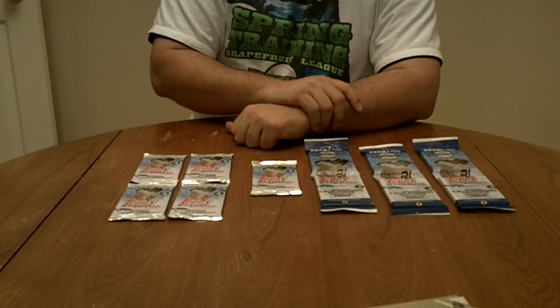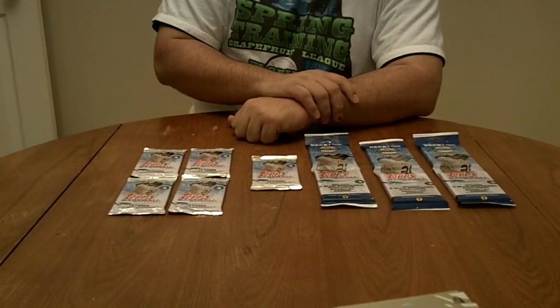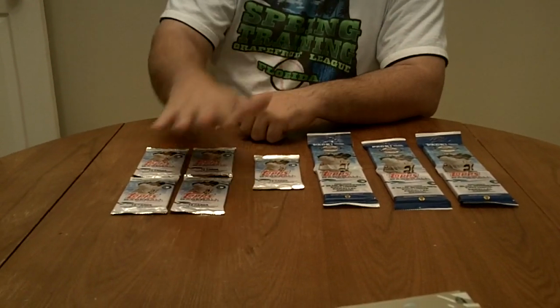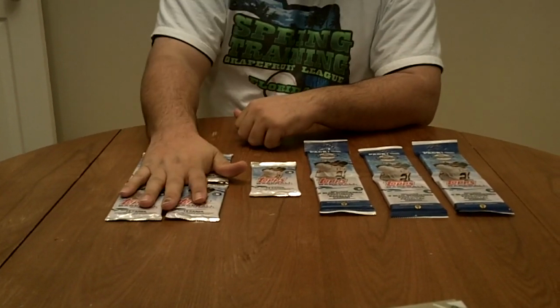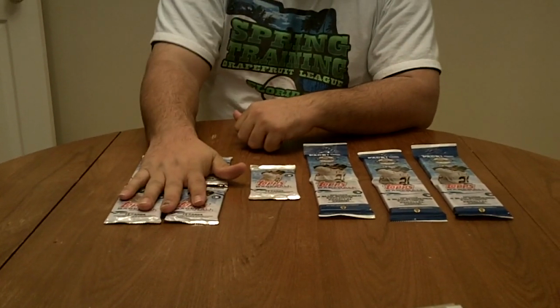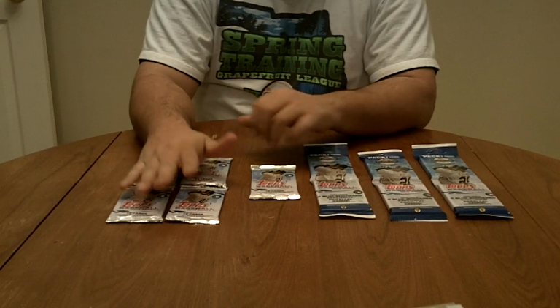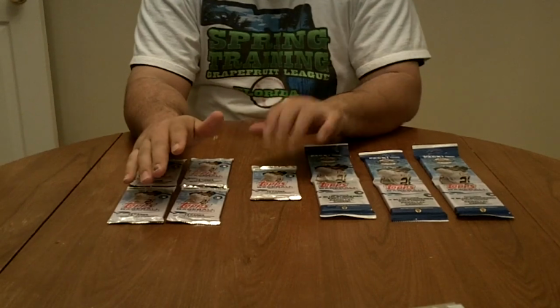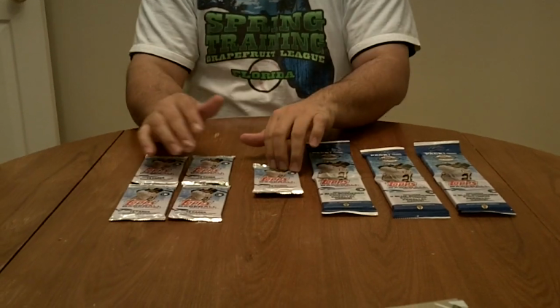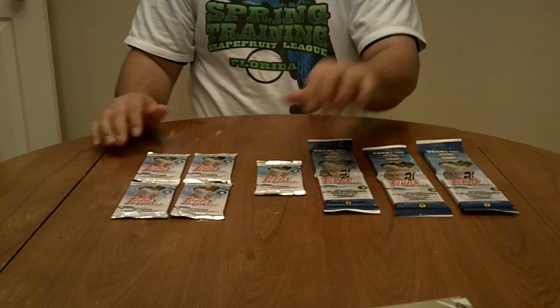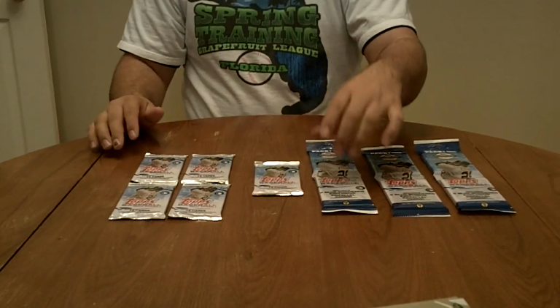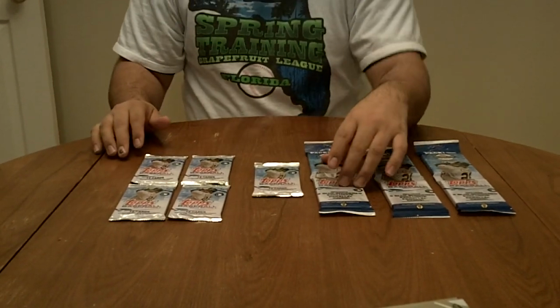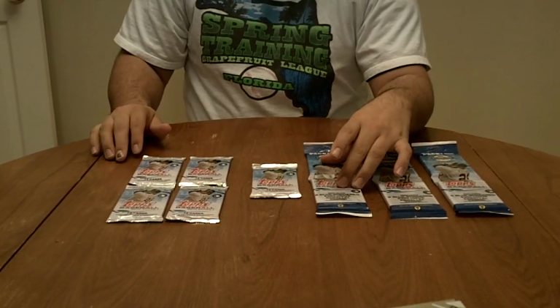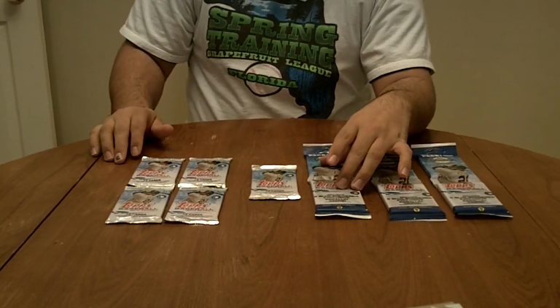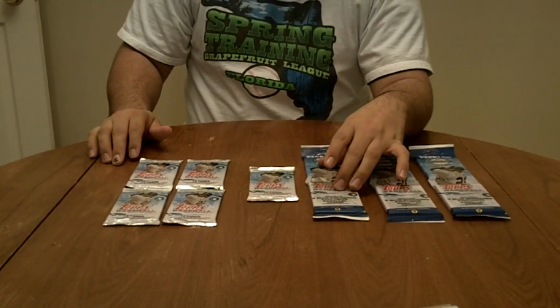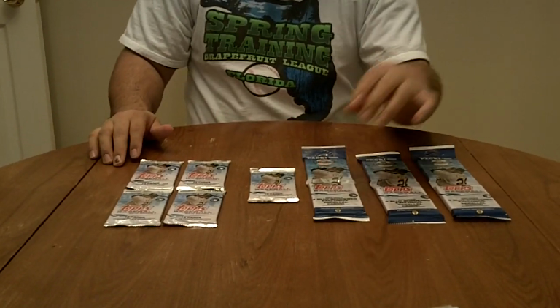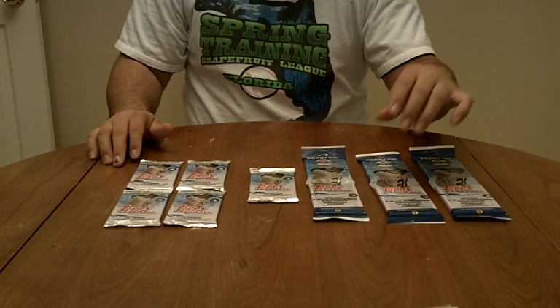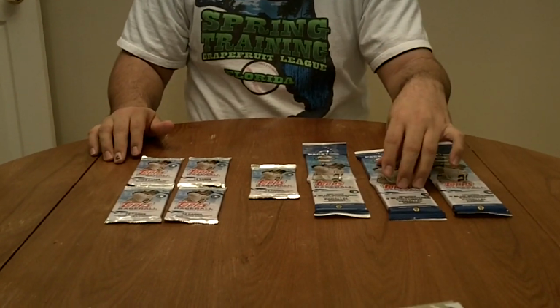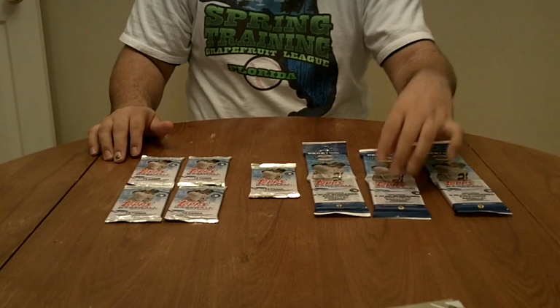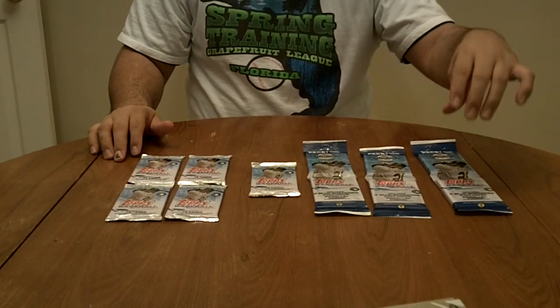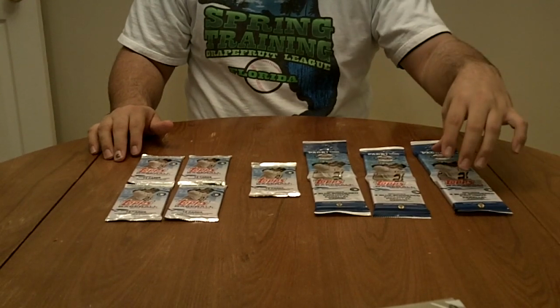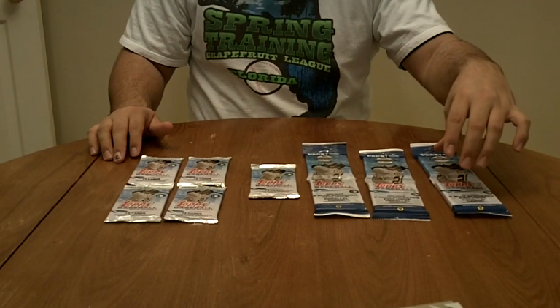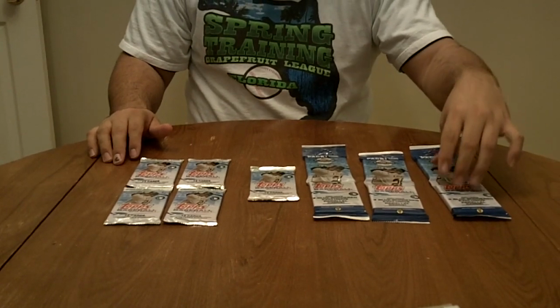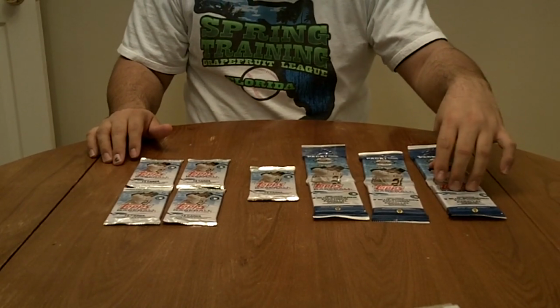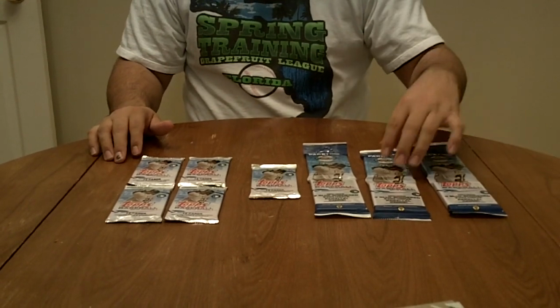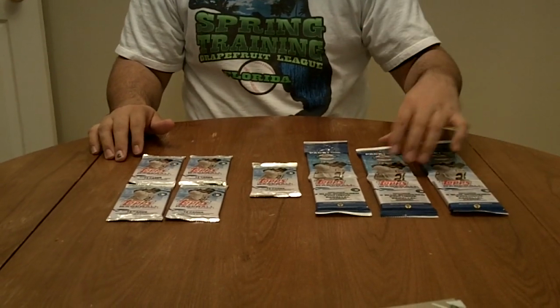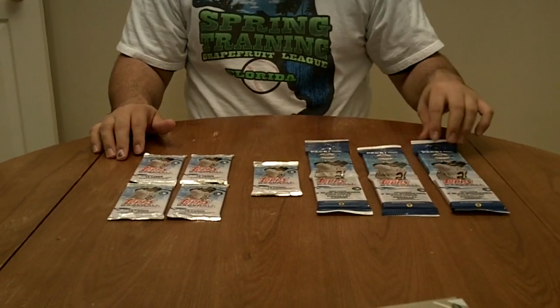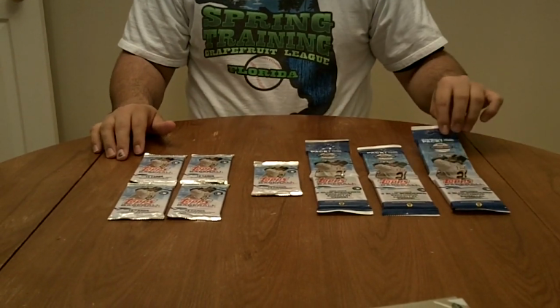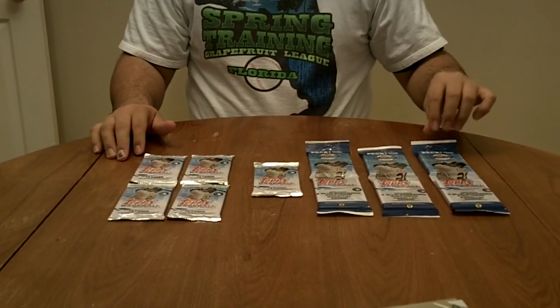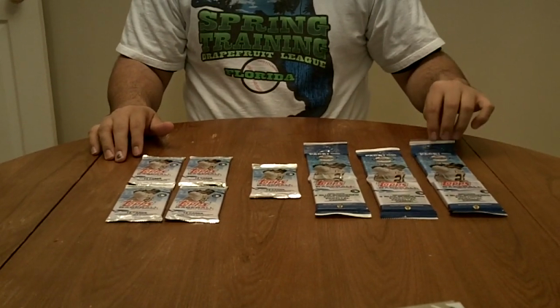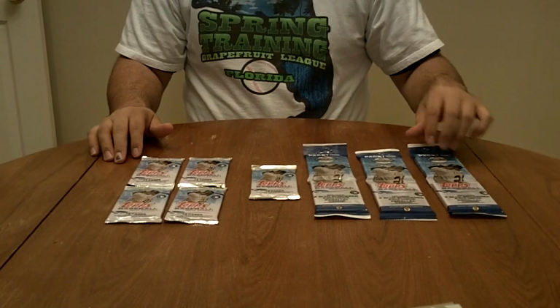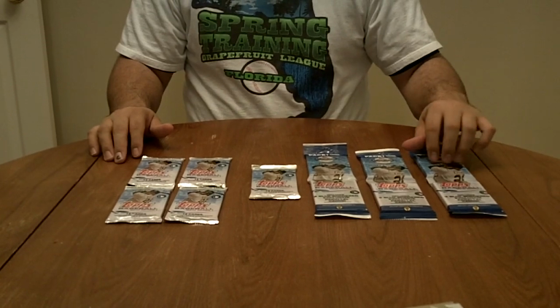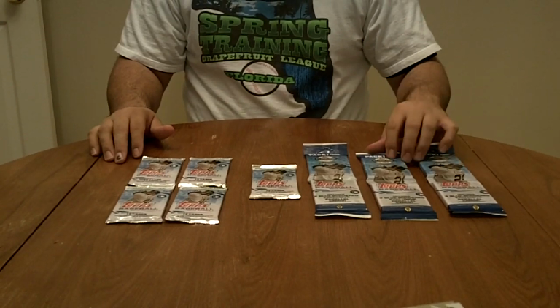We have four die cut packs, a relic pack, a desert camo numbered to 99 pack, a relic, and either another relic or a numbered to 50 card. I don't know, it feels different.